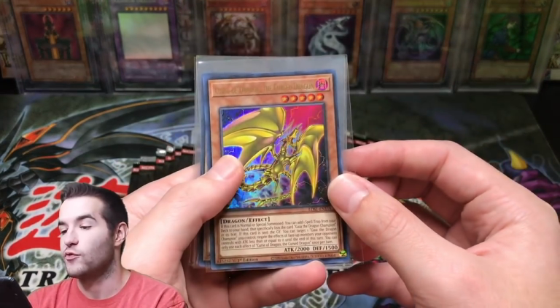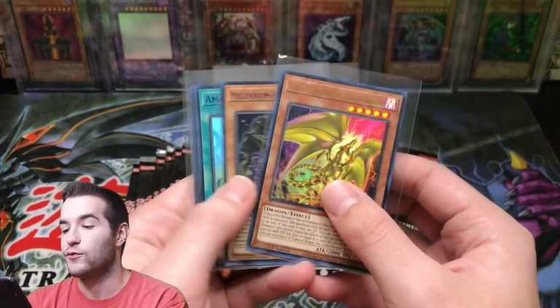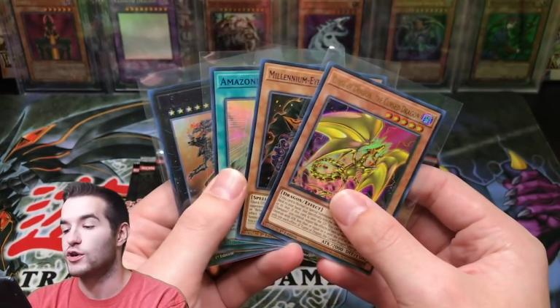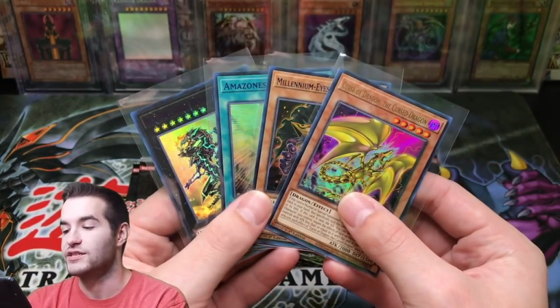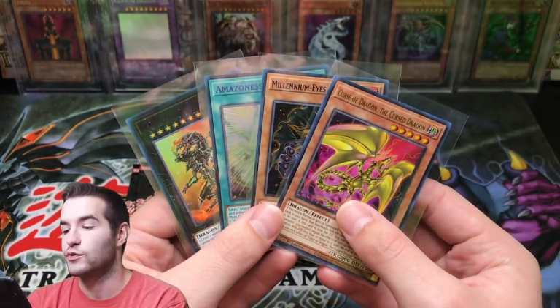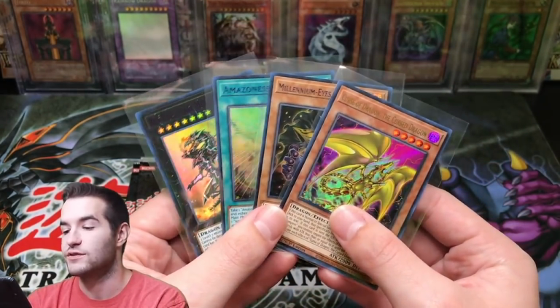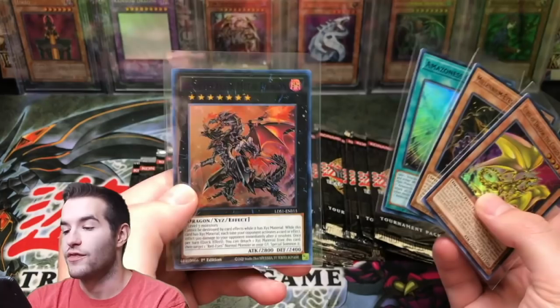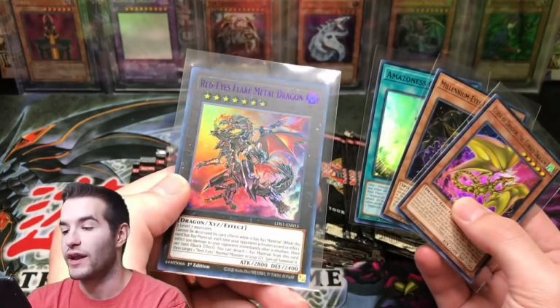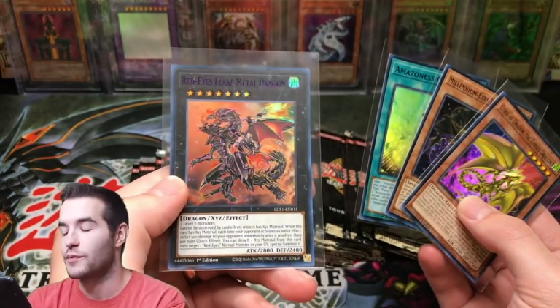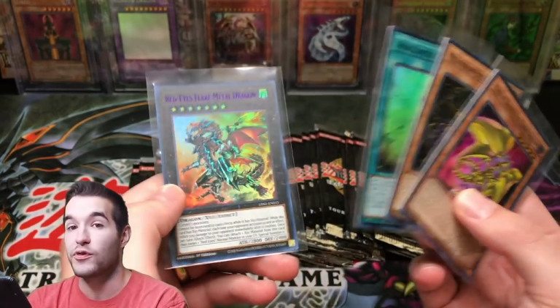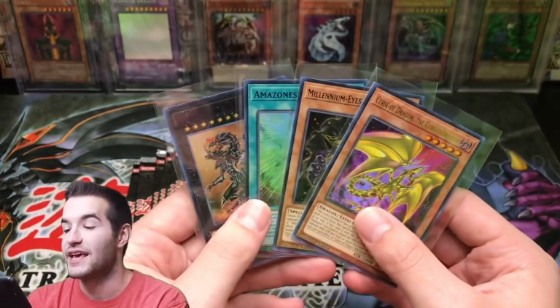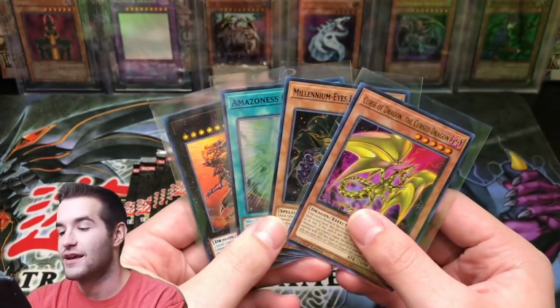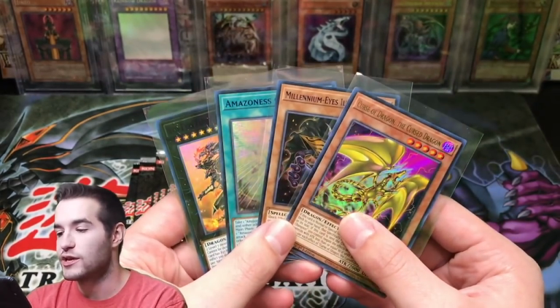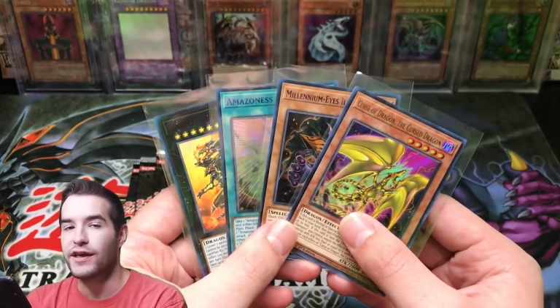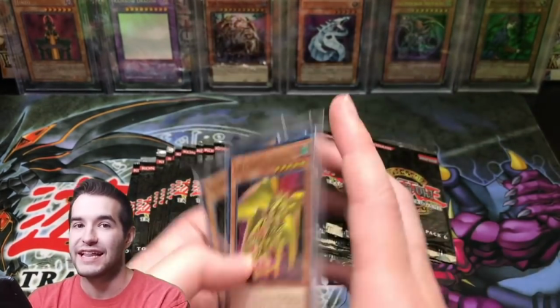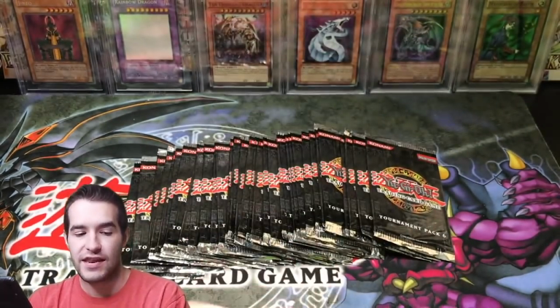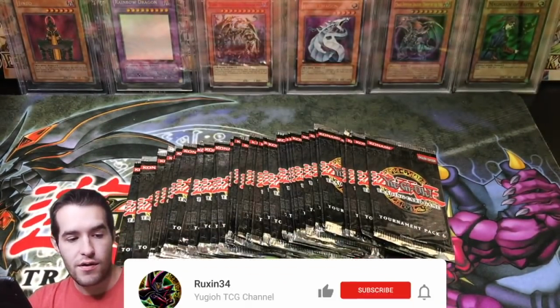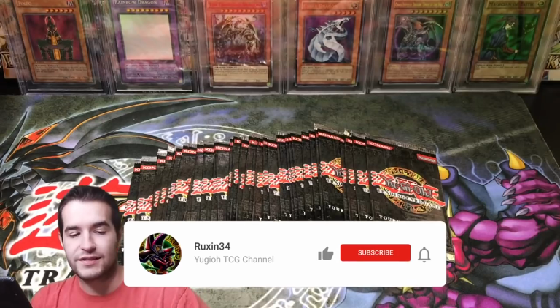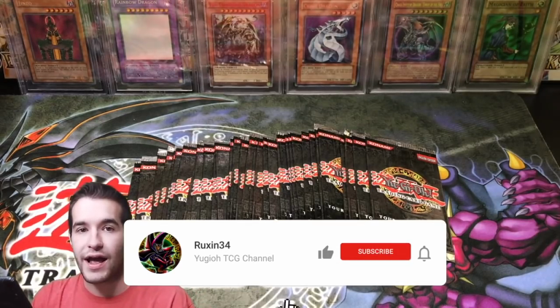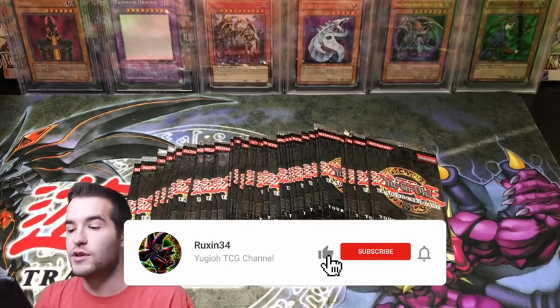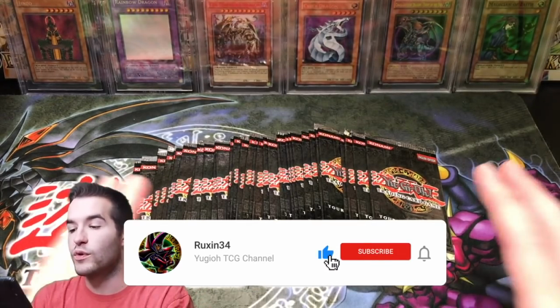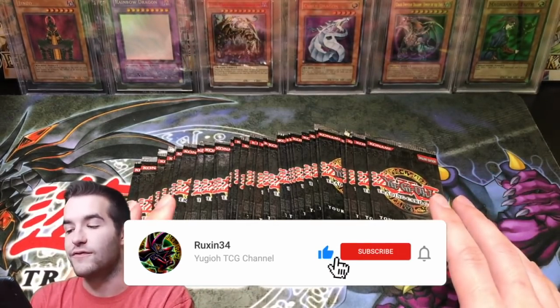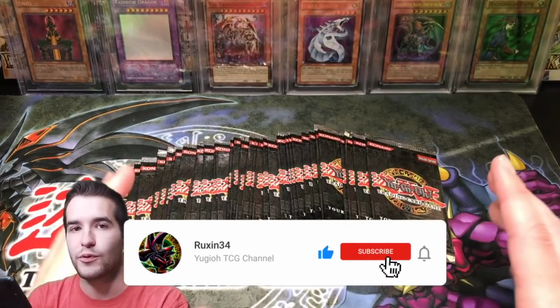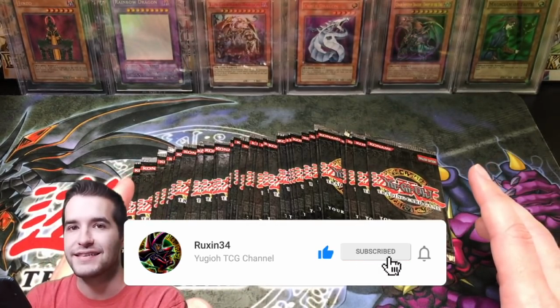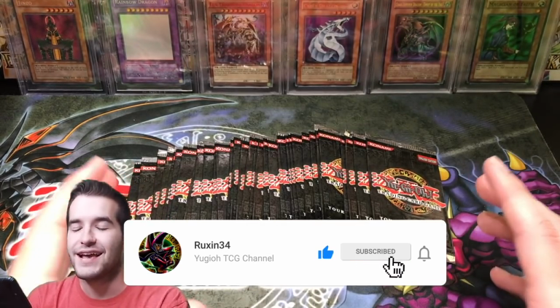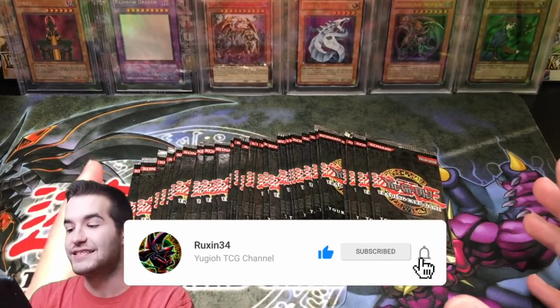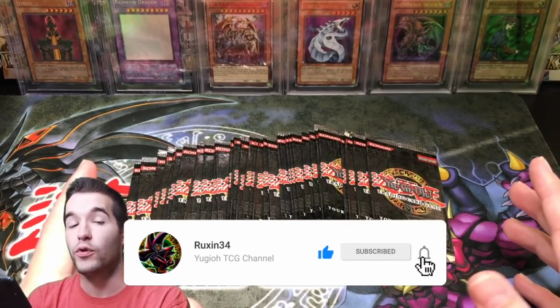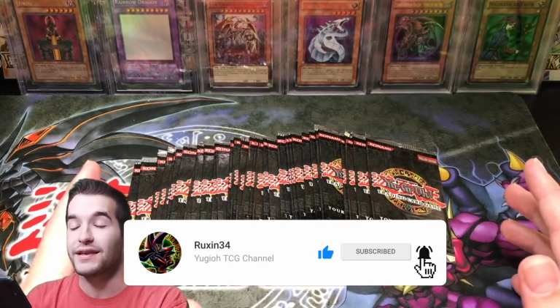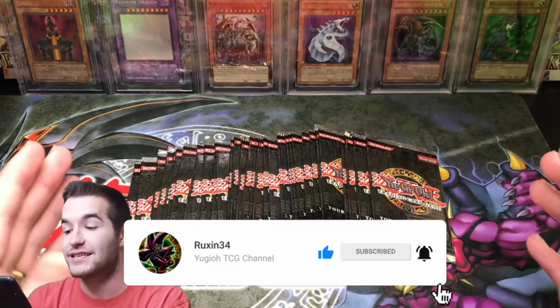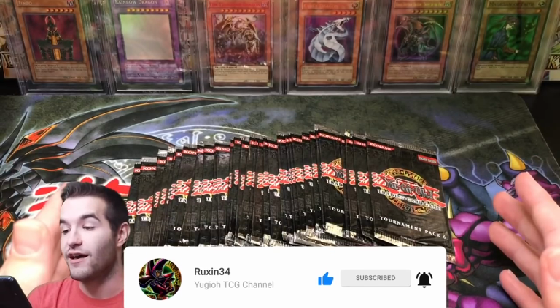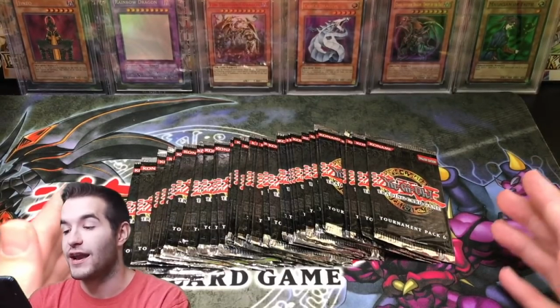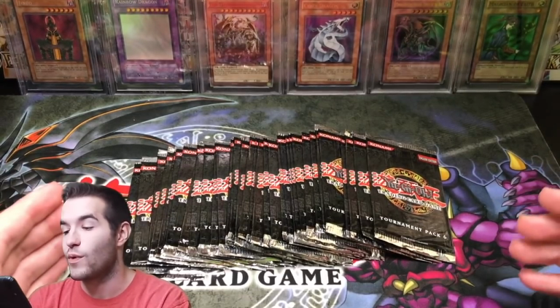Giveaway: these four cards, all from Legendary Duelist Season 1. There's a Red Eyes Flare Medal with the purple text — pretty cool. All you have to do is like the video, be subscribed, and let me know what you want to see. Tournament Pack 6 — this is an old opening, guys. This is going to be a lot of fun. I can't wait.